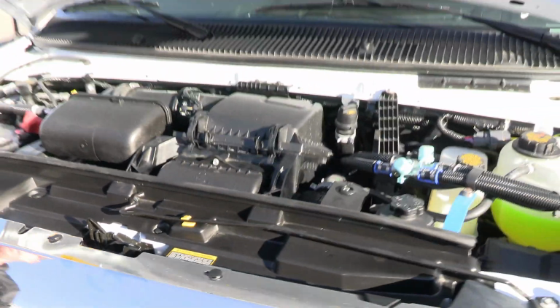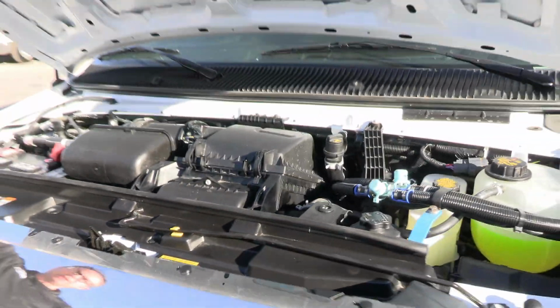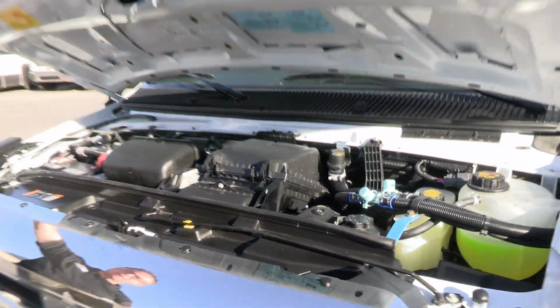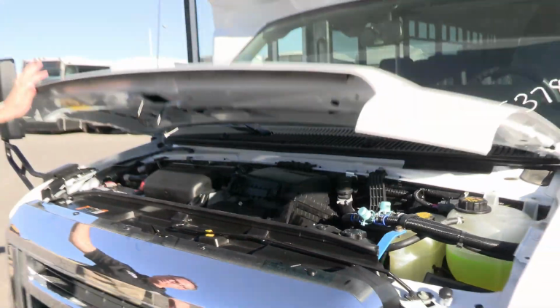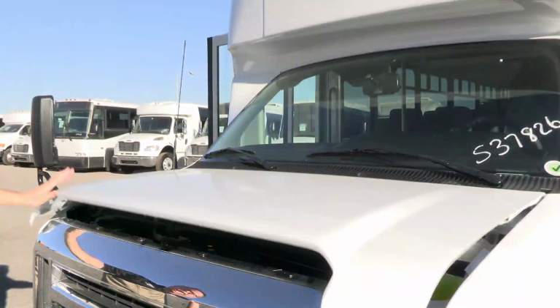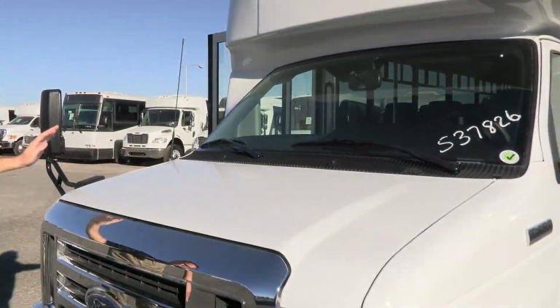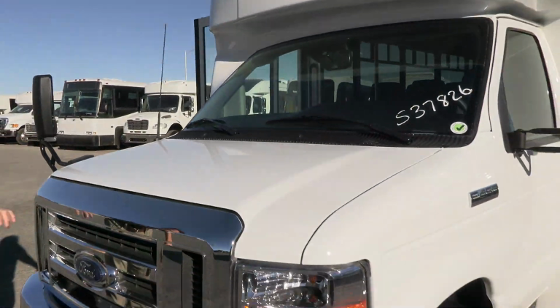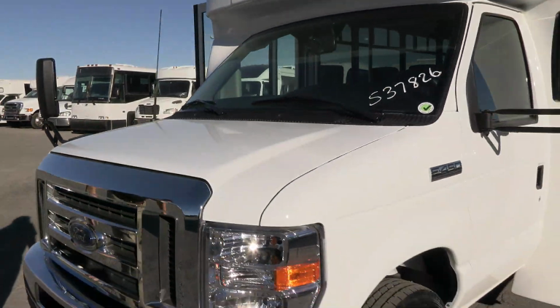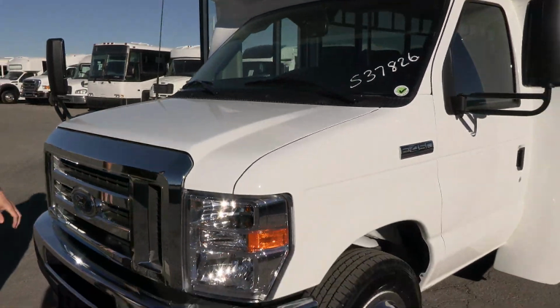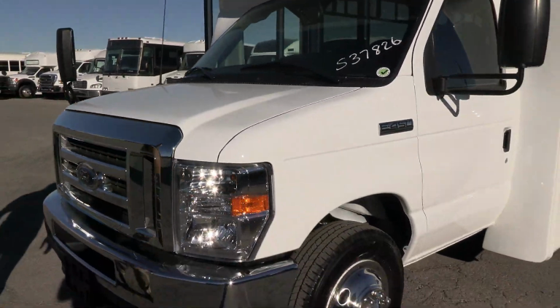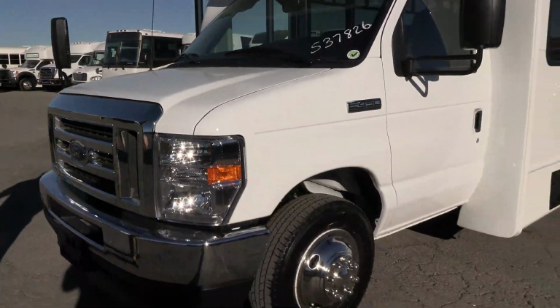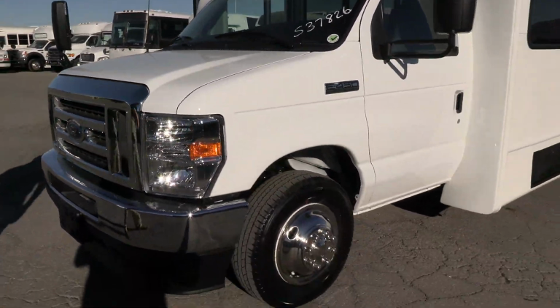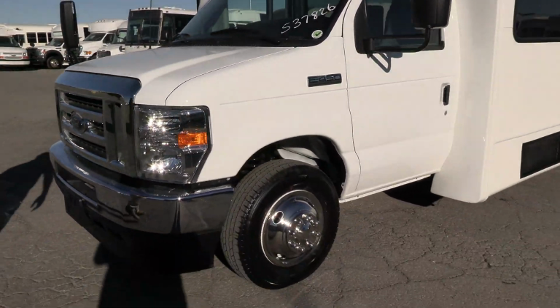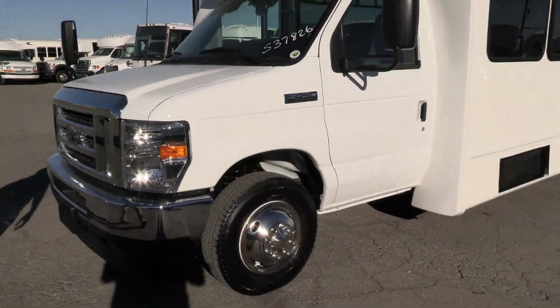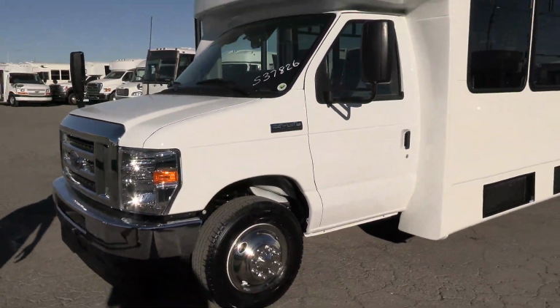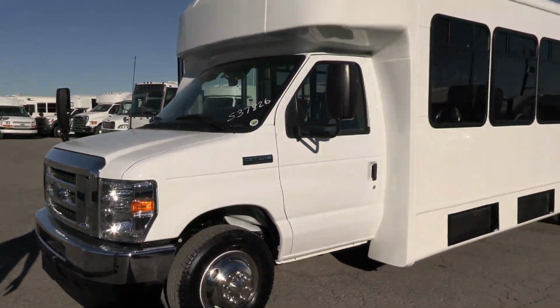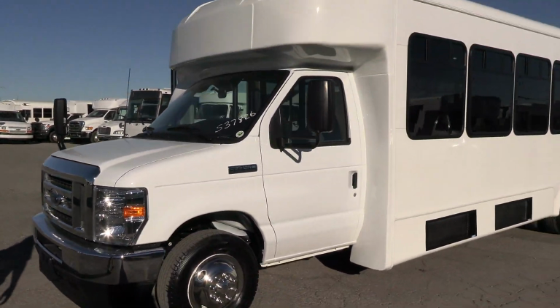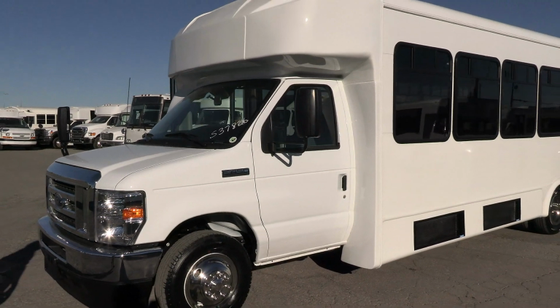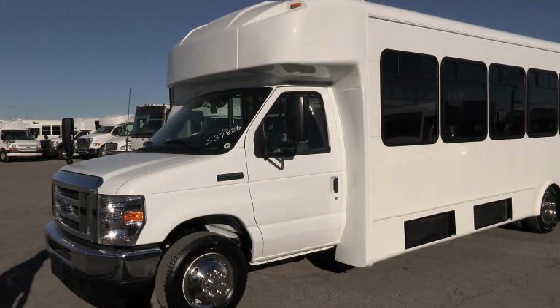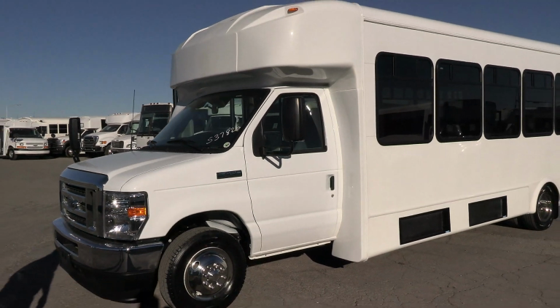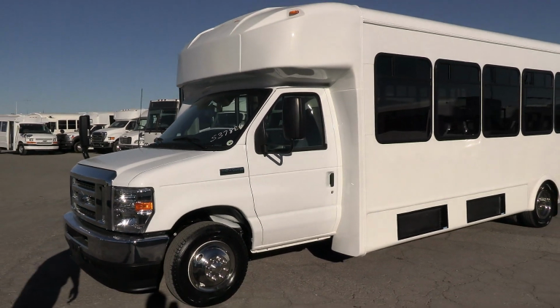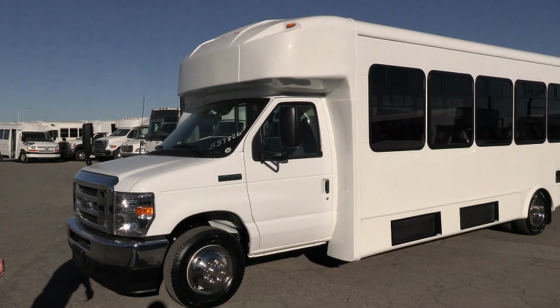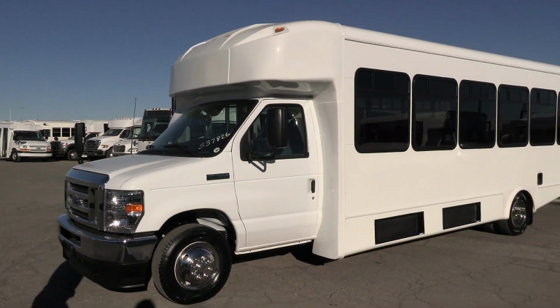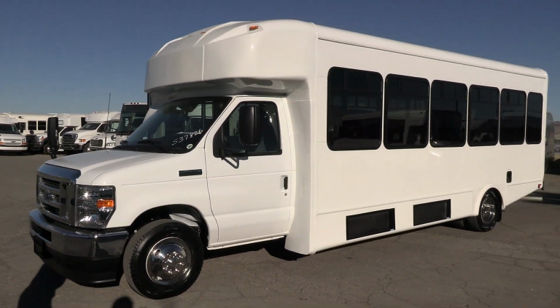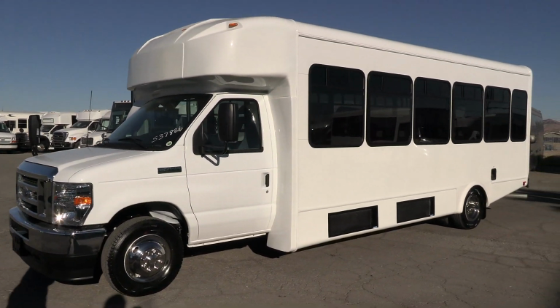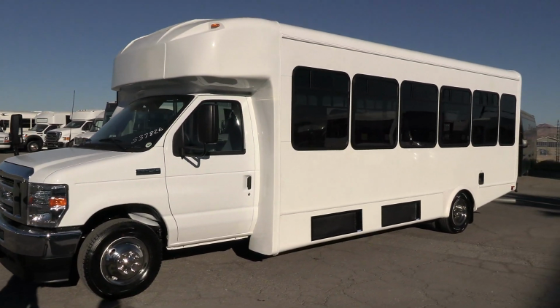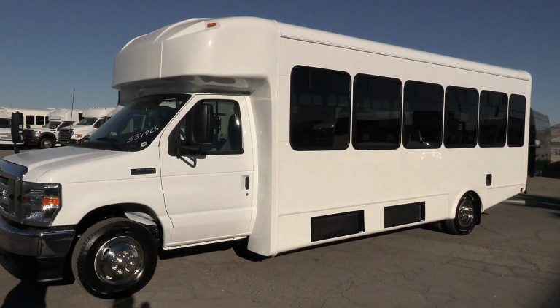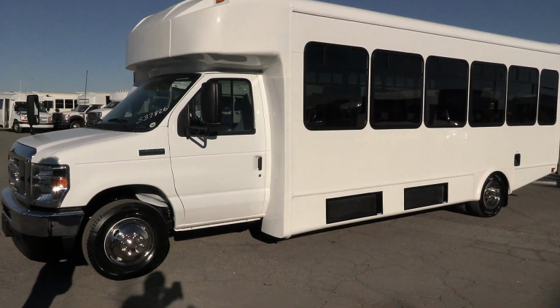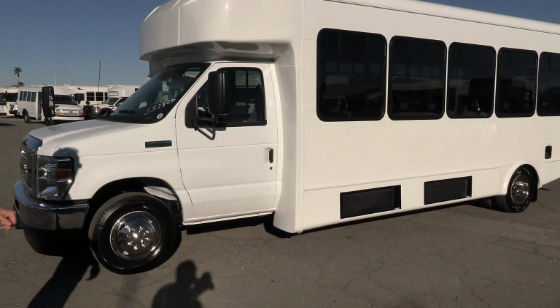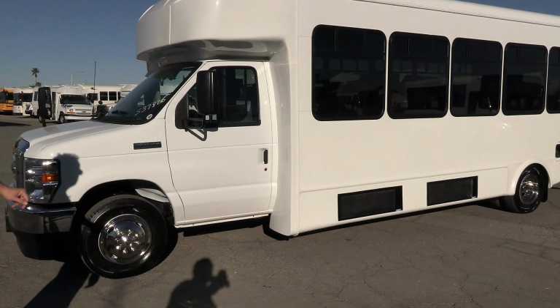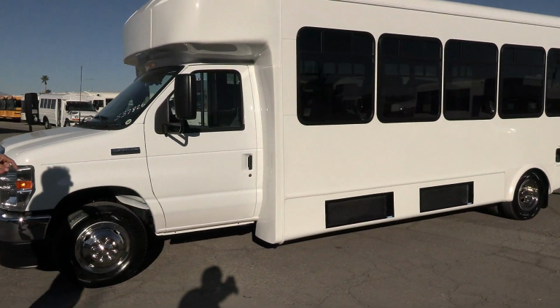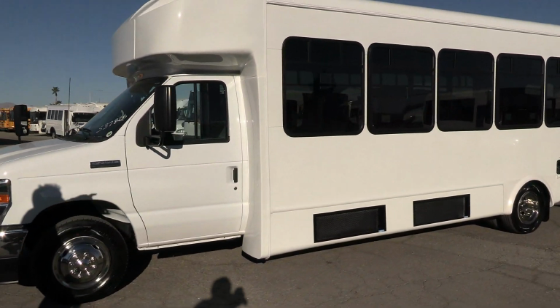If you get an opportunity to come down here and look at this, we'll take you for a test drive. I think you'll be impressed when you hear it. It's a very clean running vehicle.